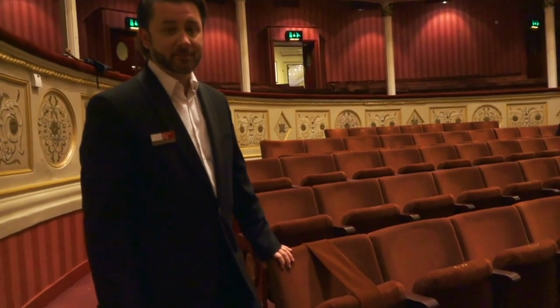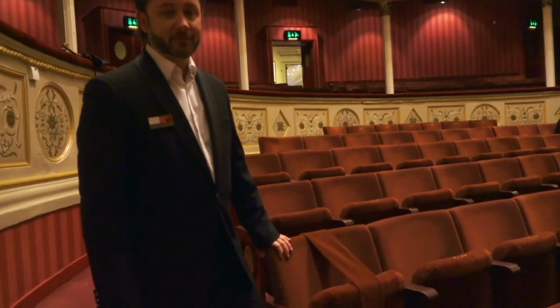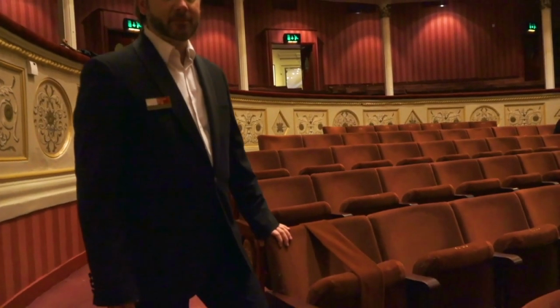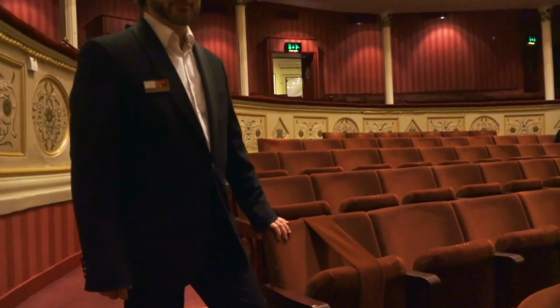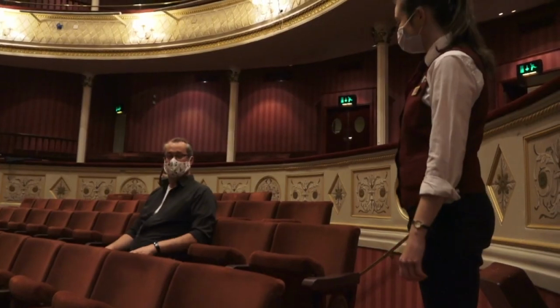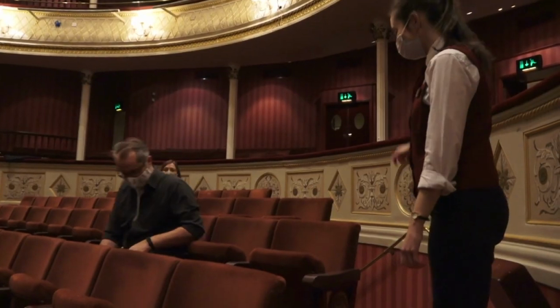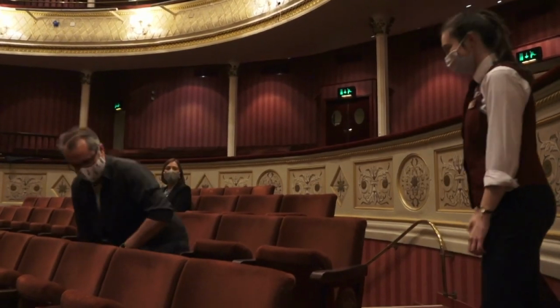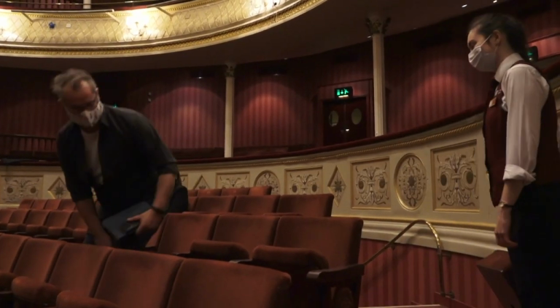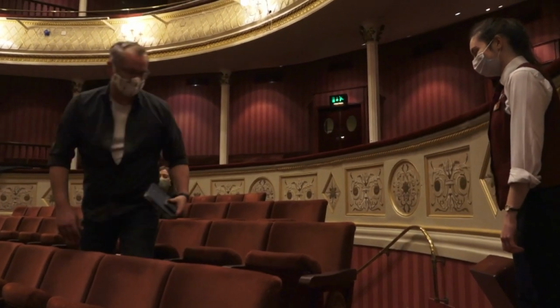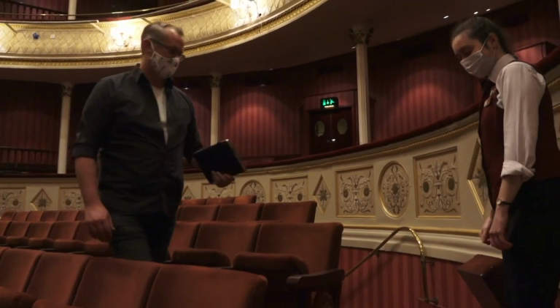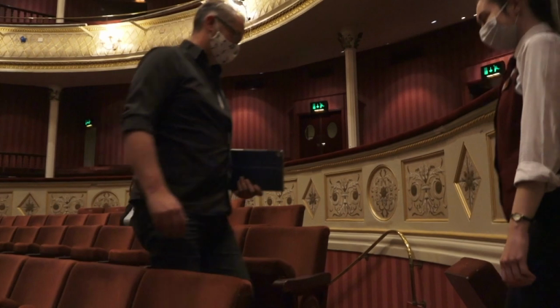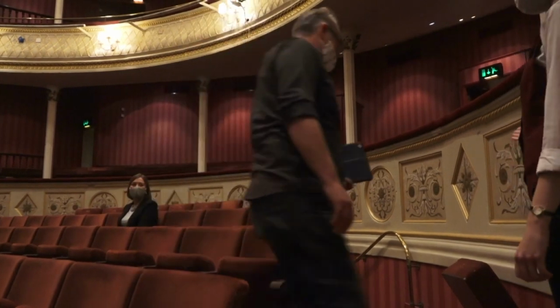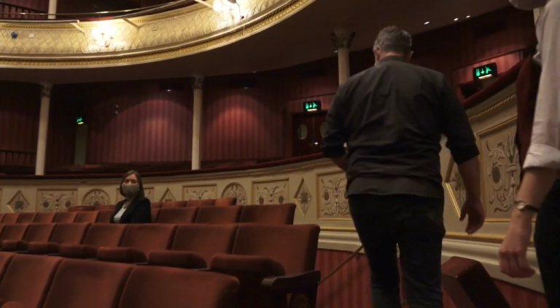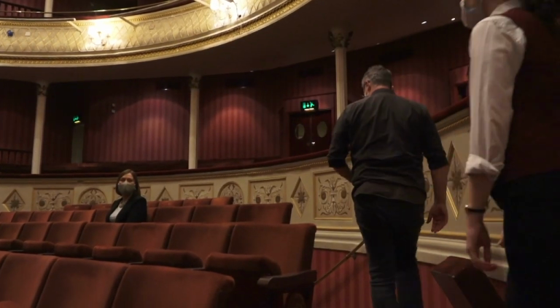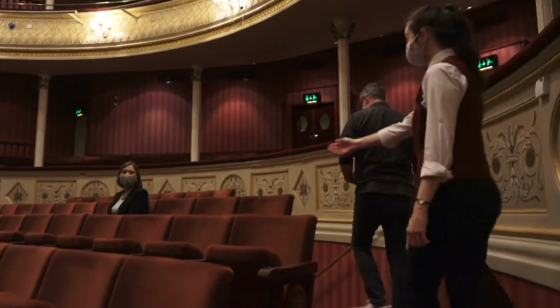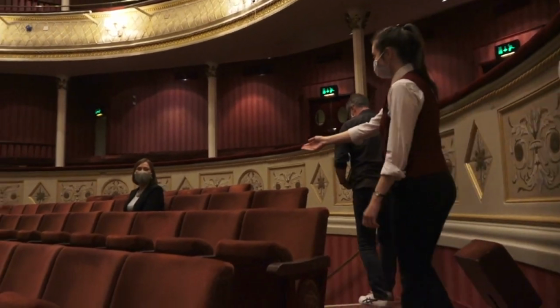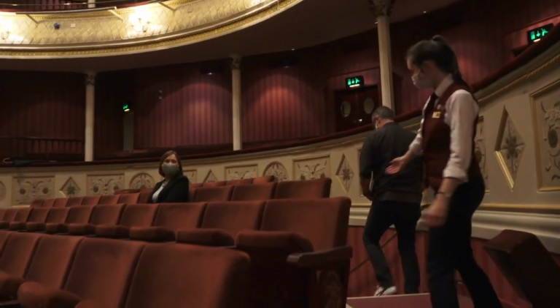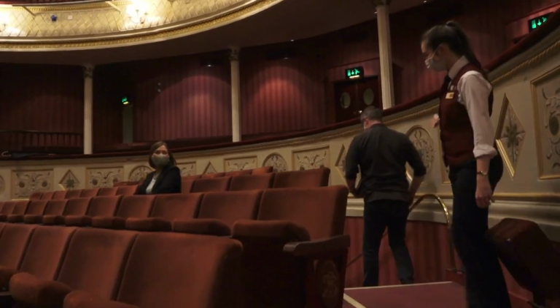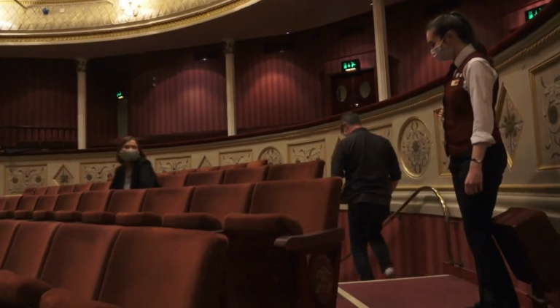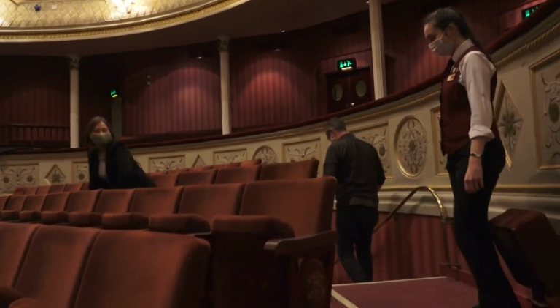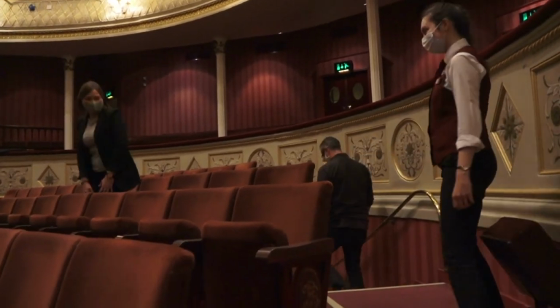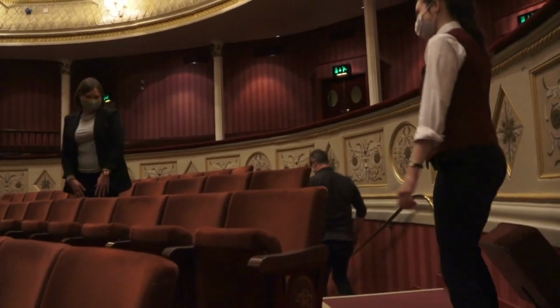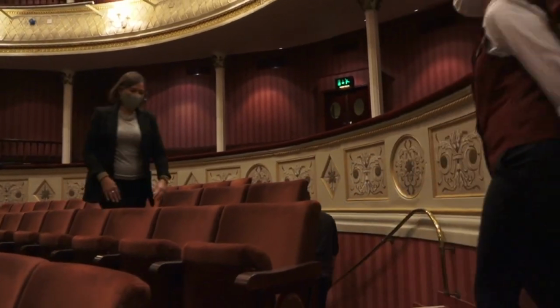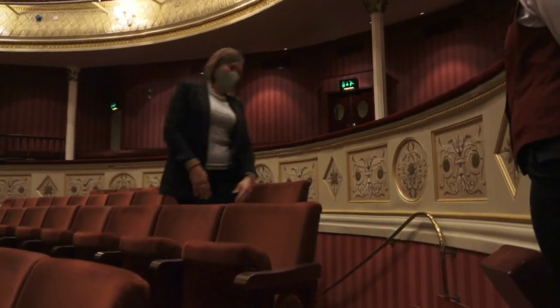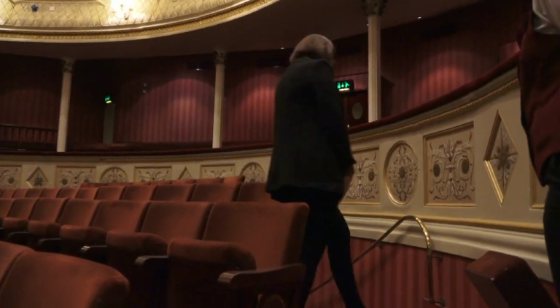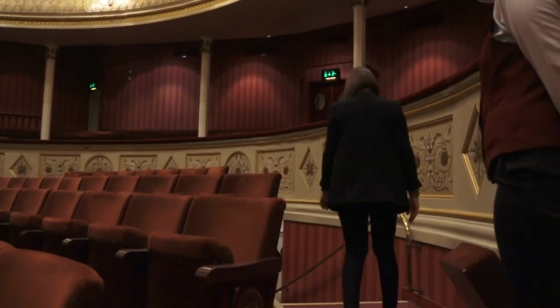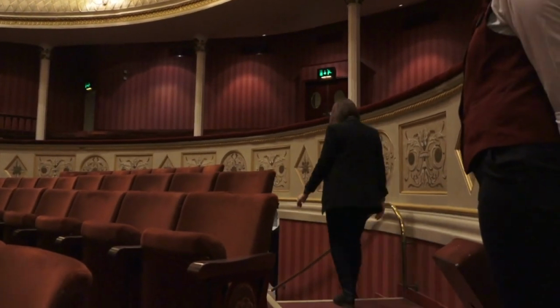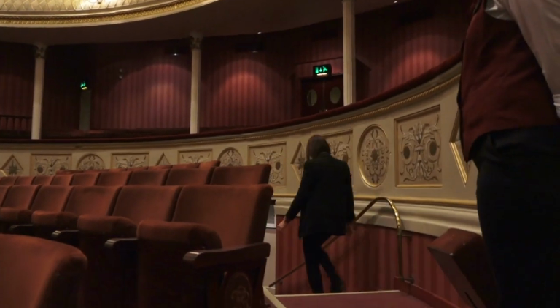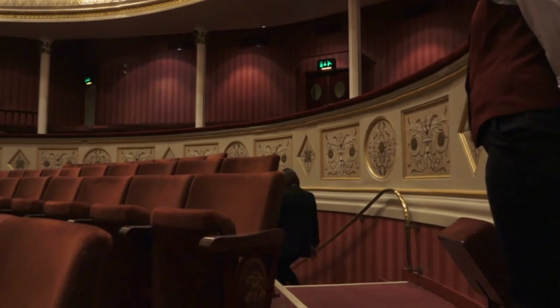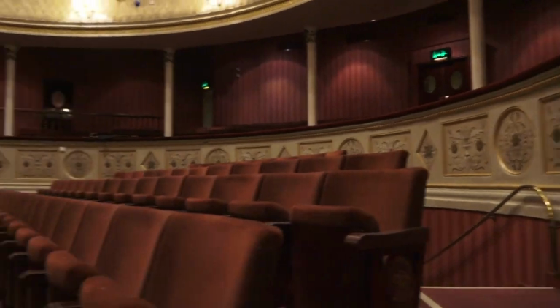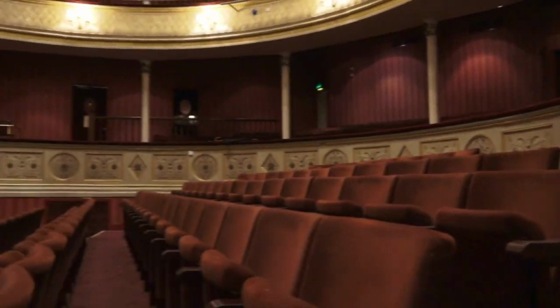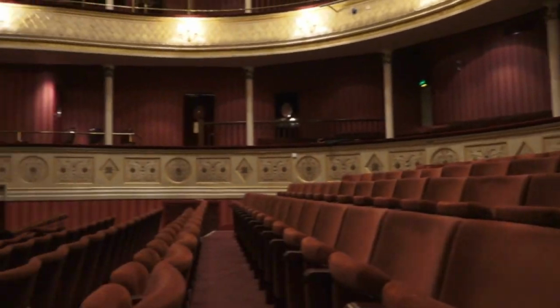At the end of the show, please remain in your seats until the front of house staff indicate that you can leave. We will be using a variety of different exits from the theatre, depending on where you are sitting.